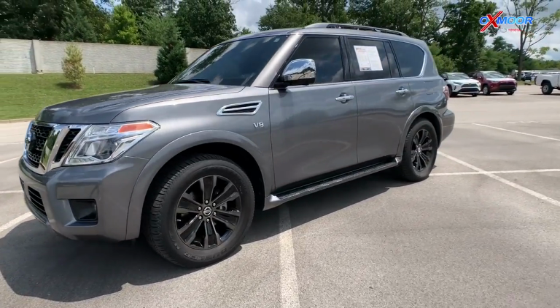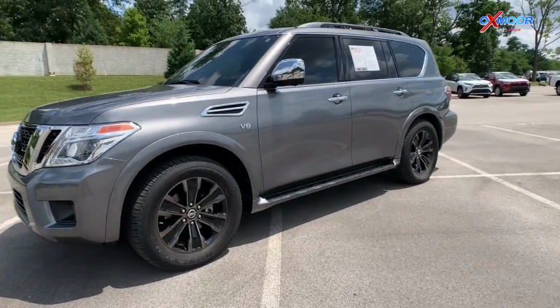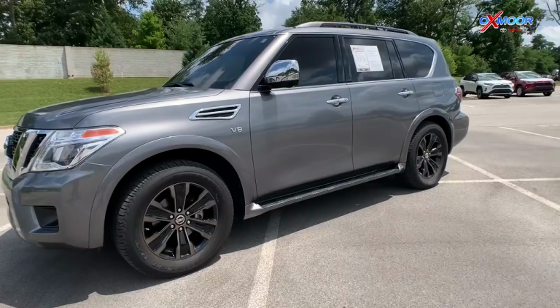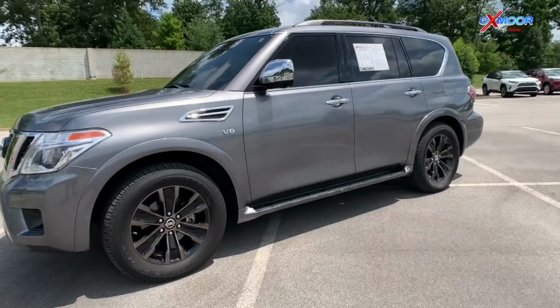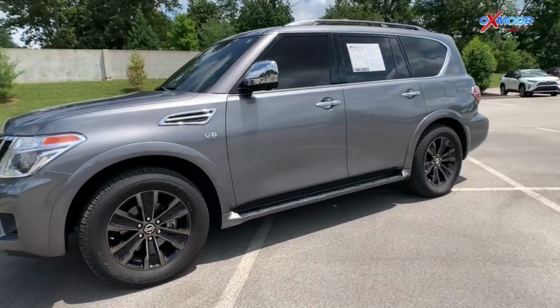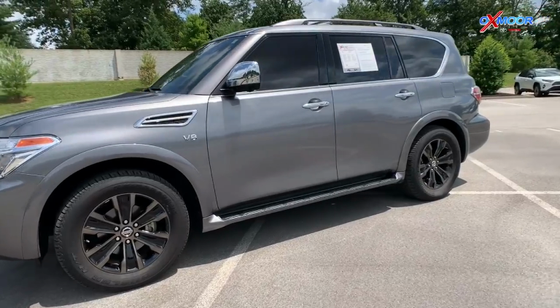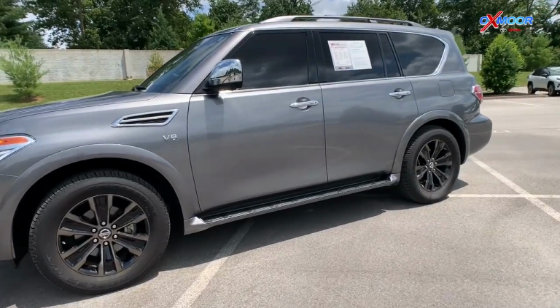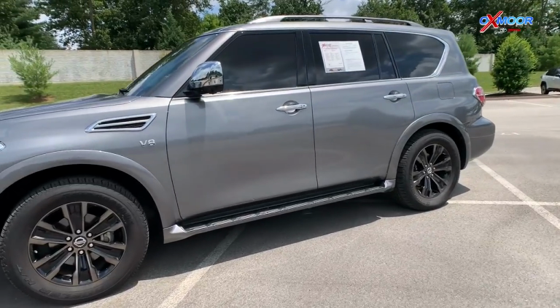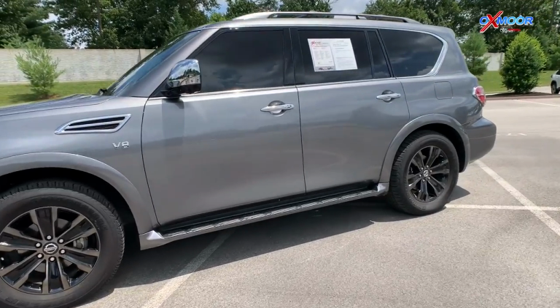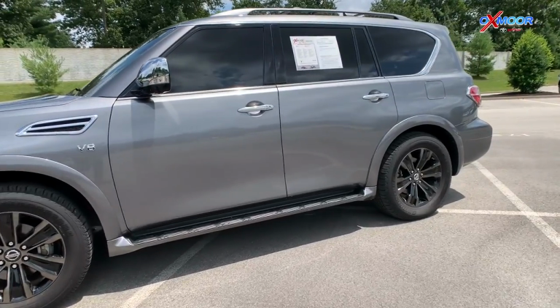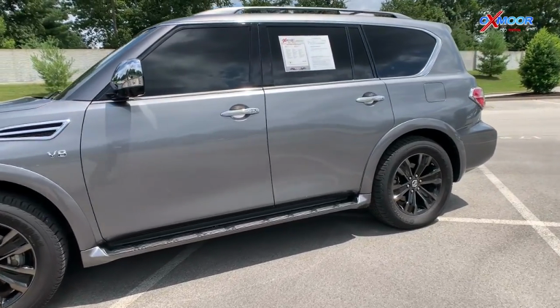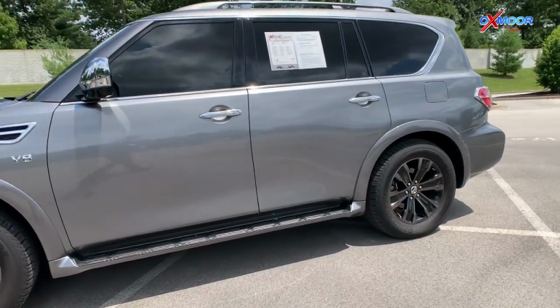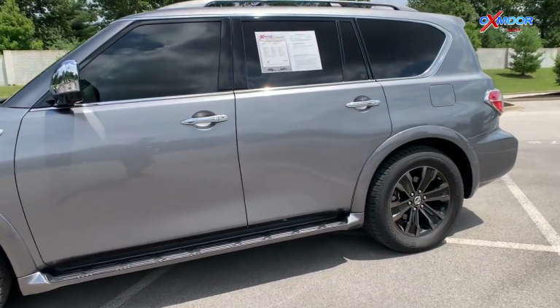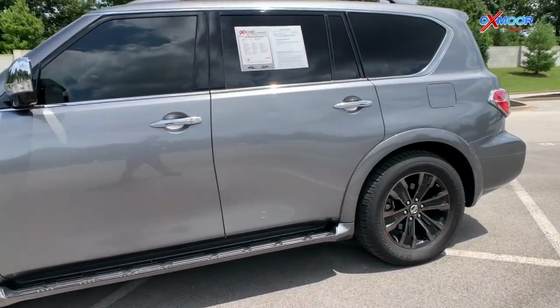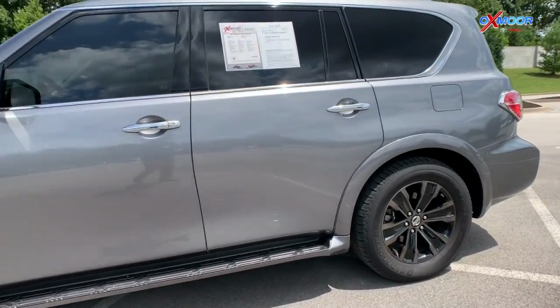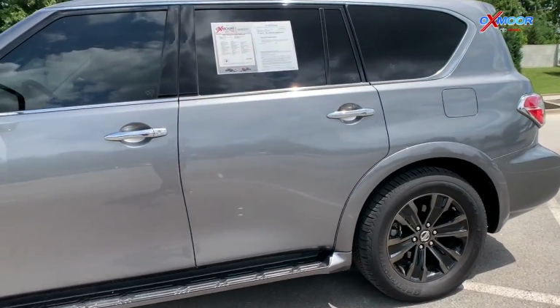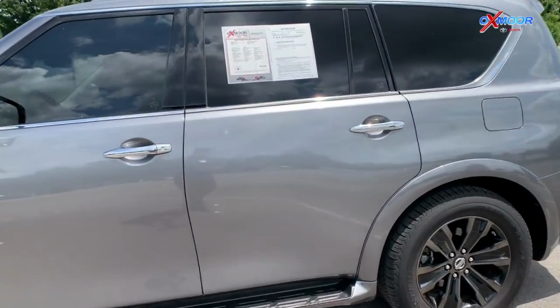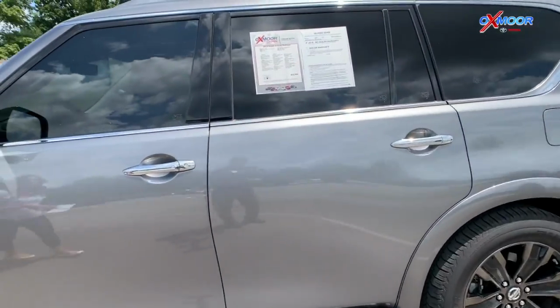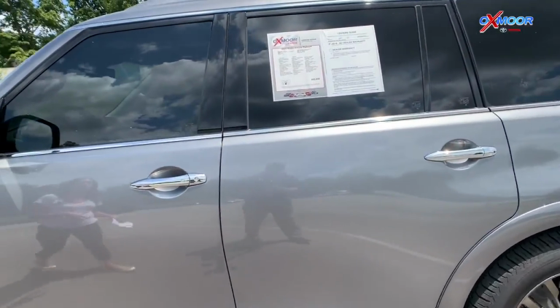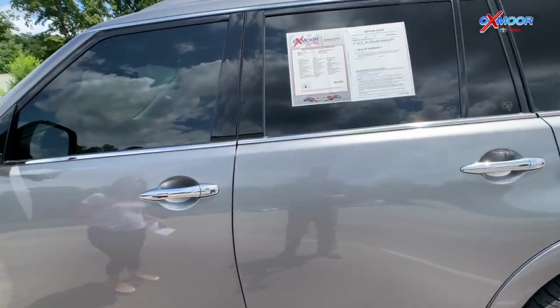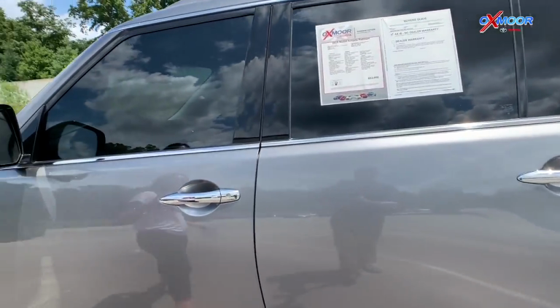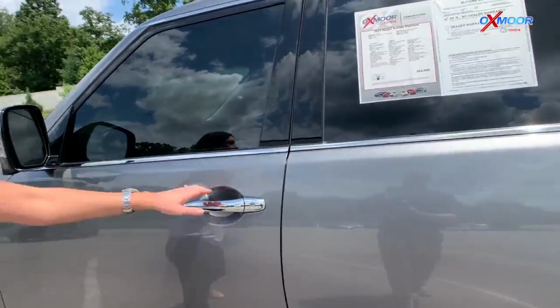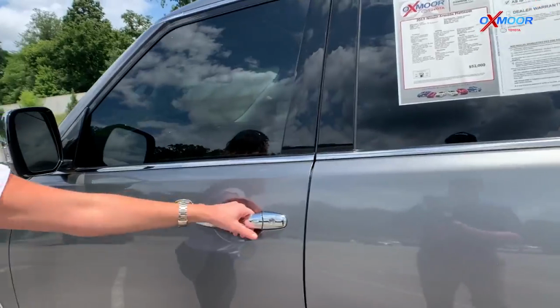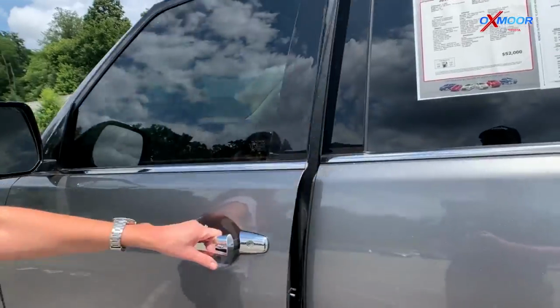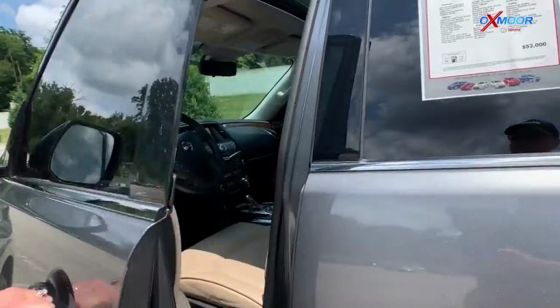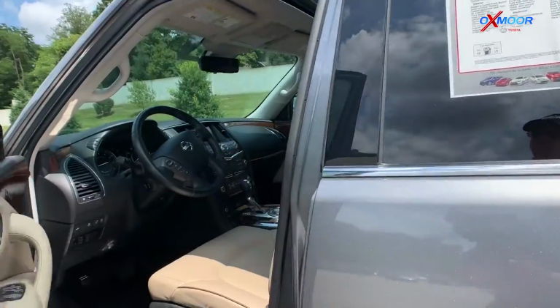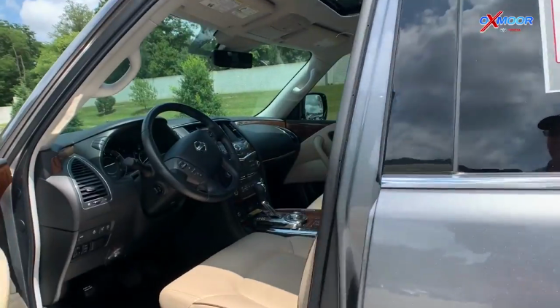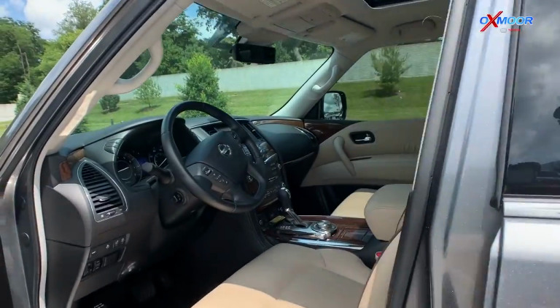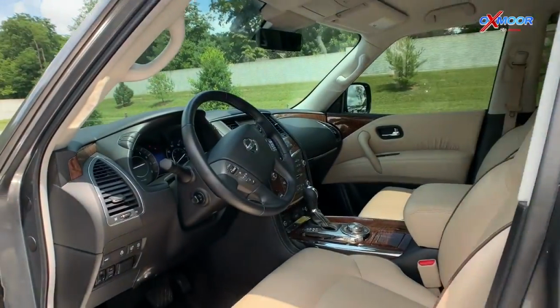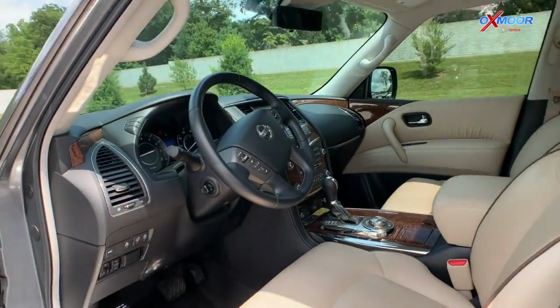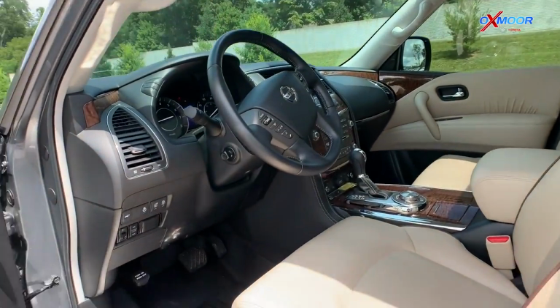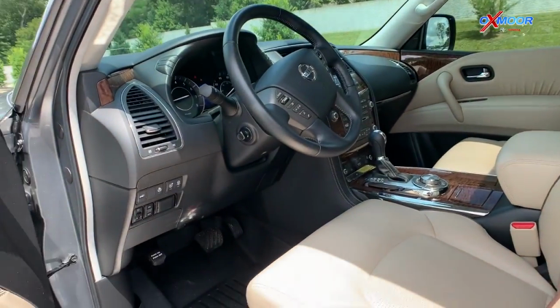It does have 20-inch alloy wheels. Now this vehicle, the mileage is 15,041.